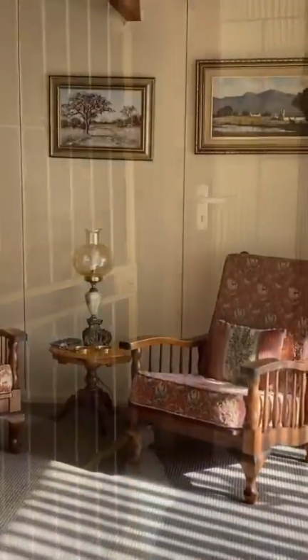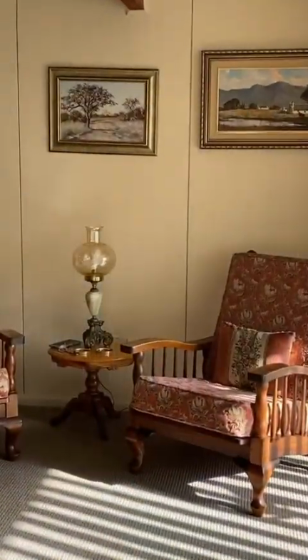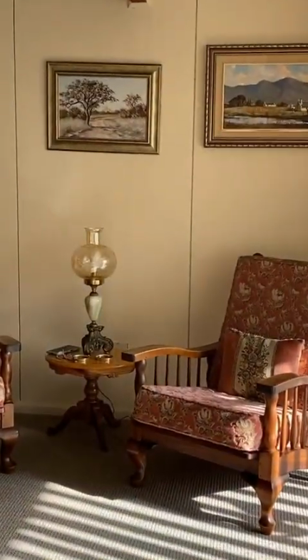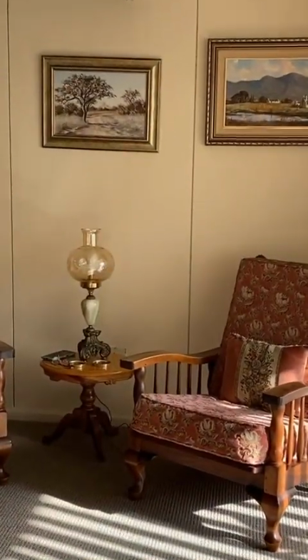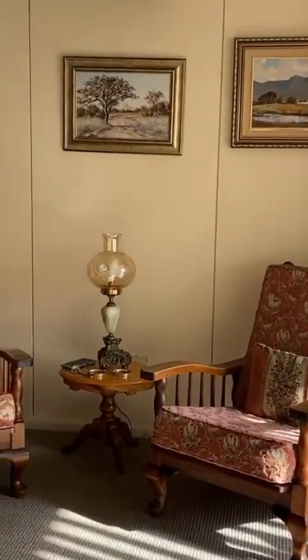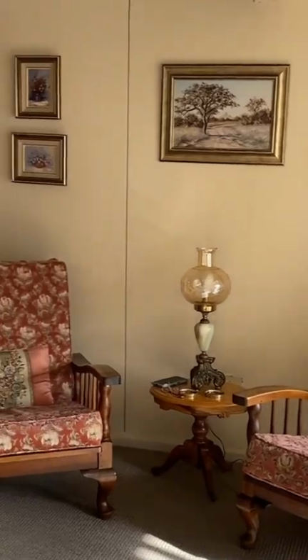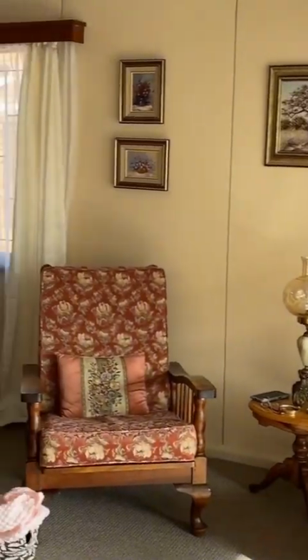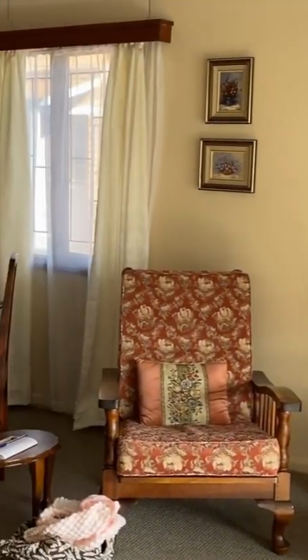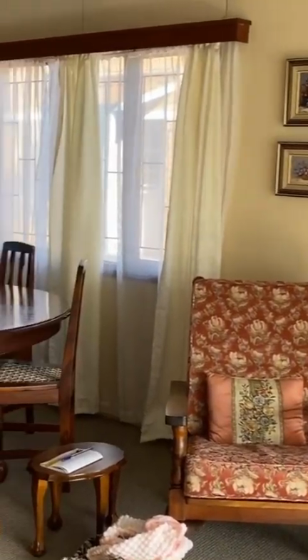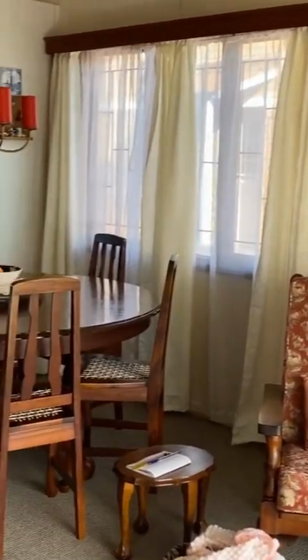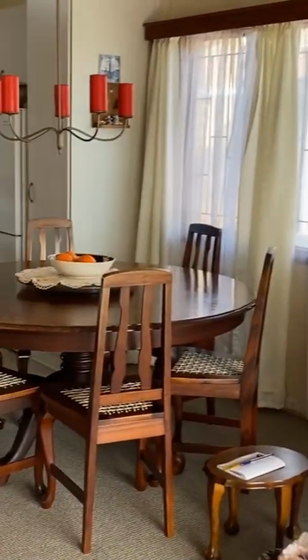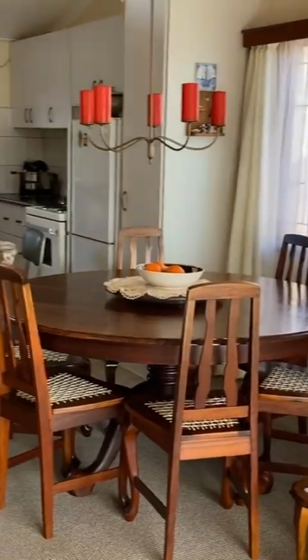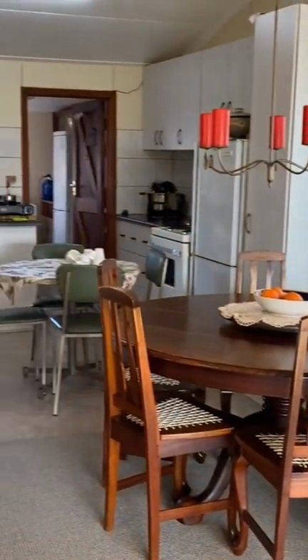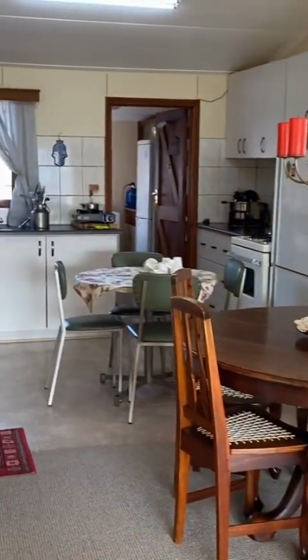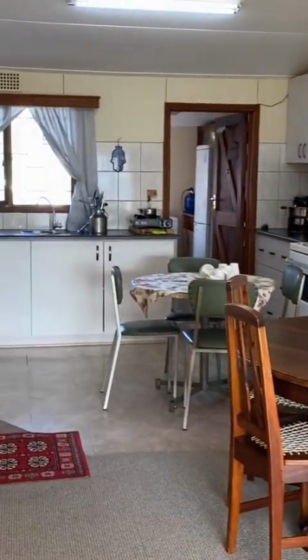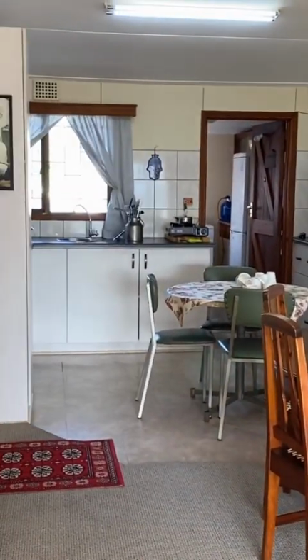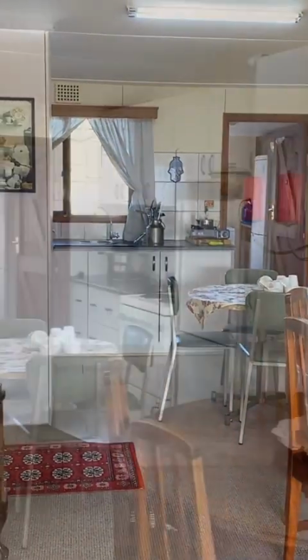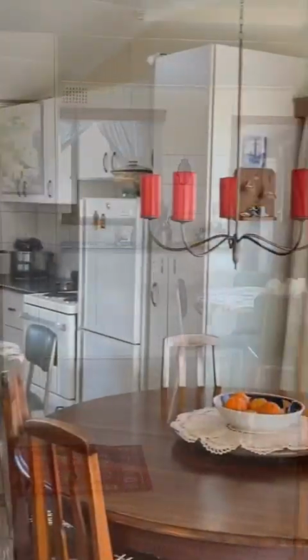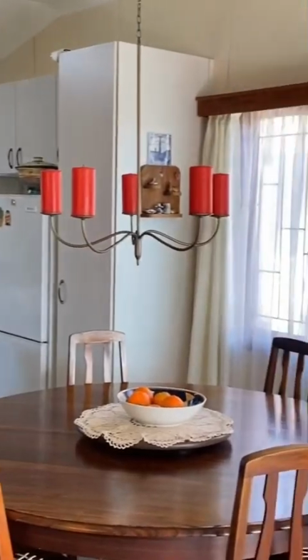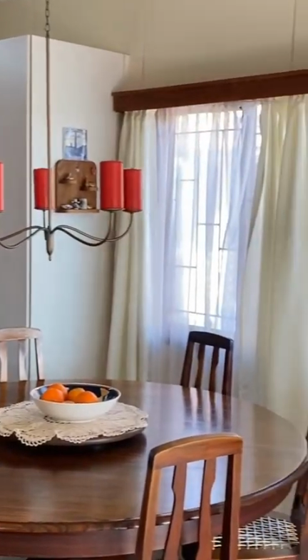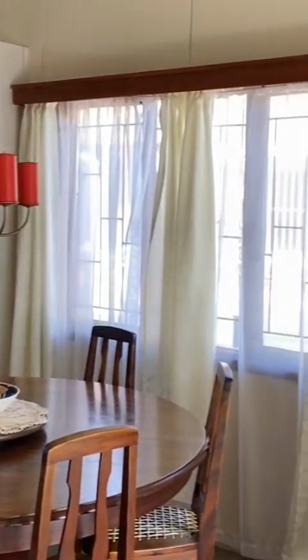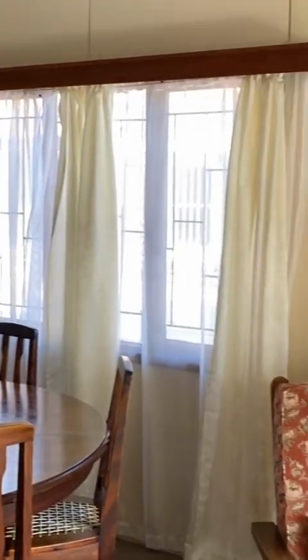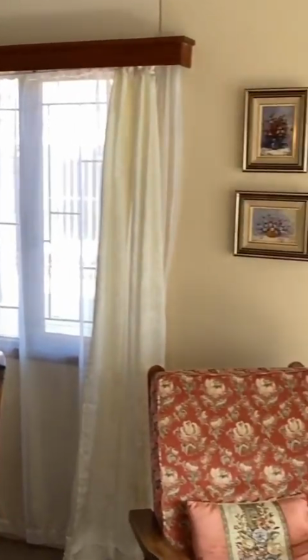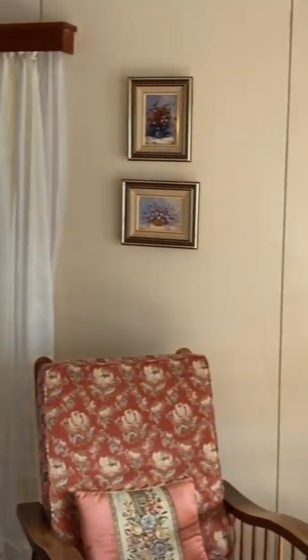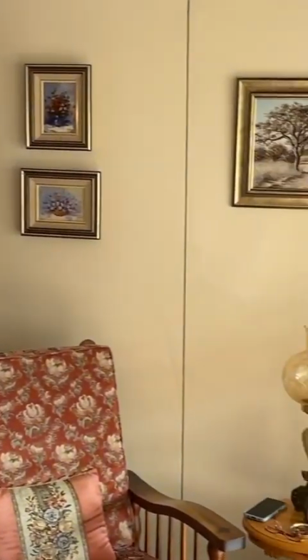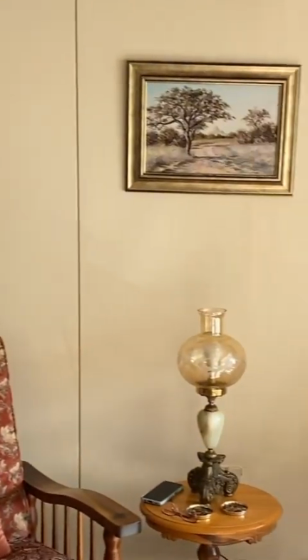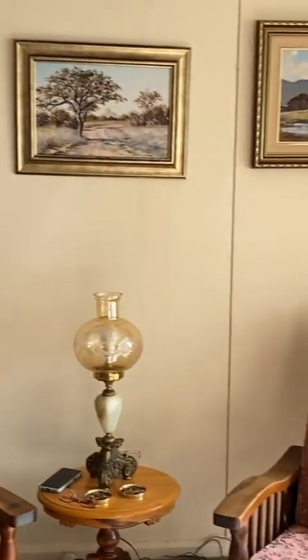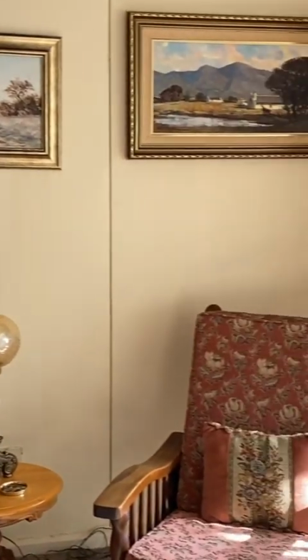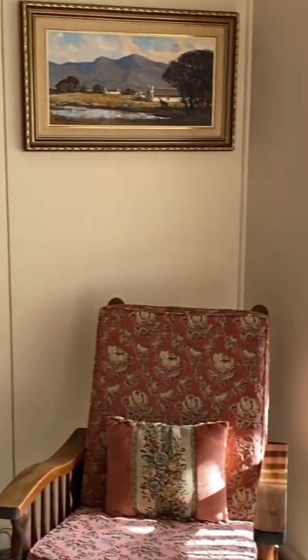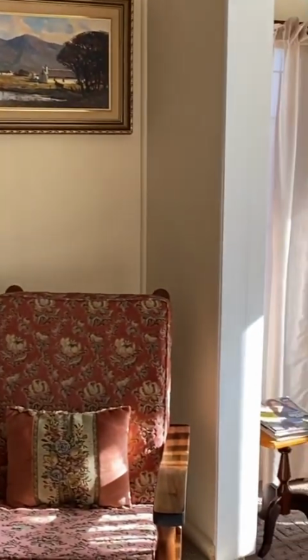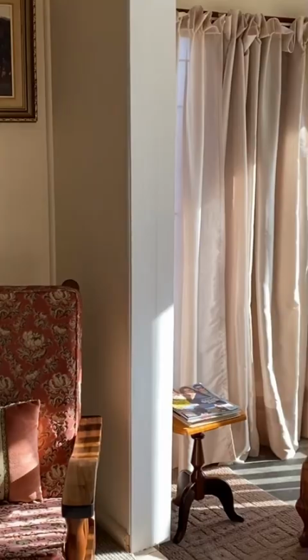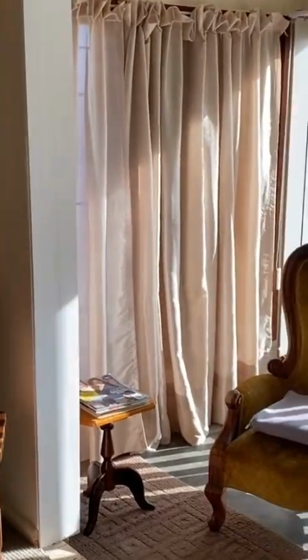As you walk in through the front door, you walk into an open-plan kitchen, lounge, and dining room area. Directly behind me on the right-hand side, there's a little reading nook which gets loads of sun in the mornings.